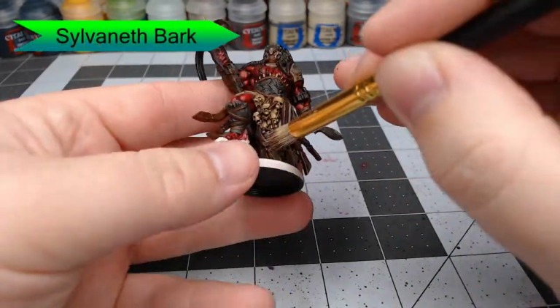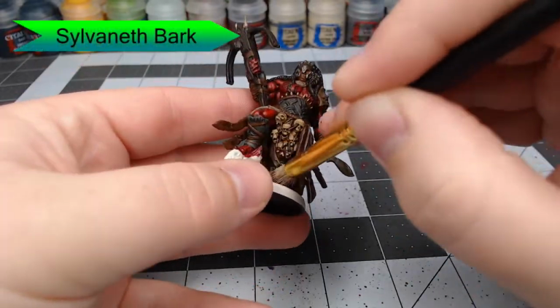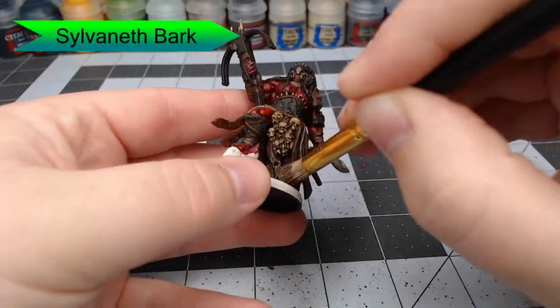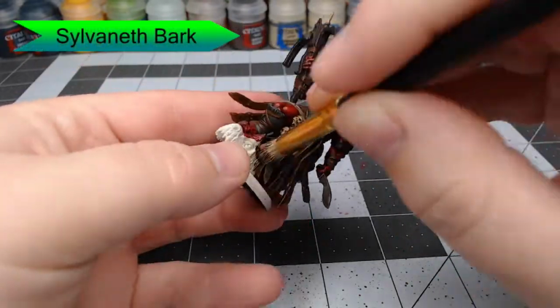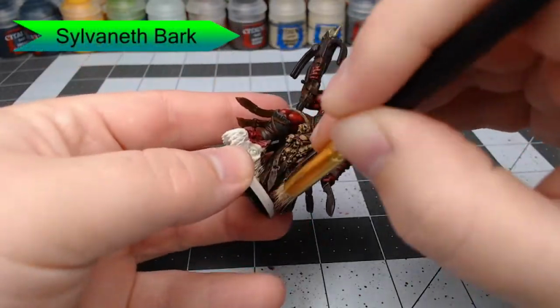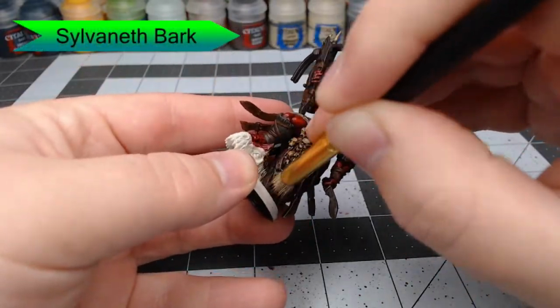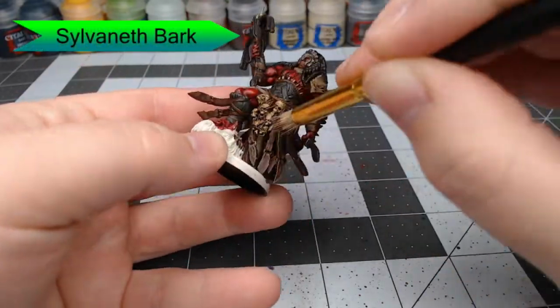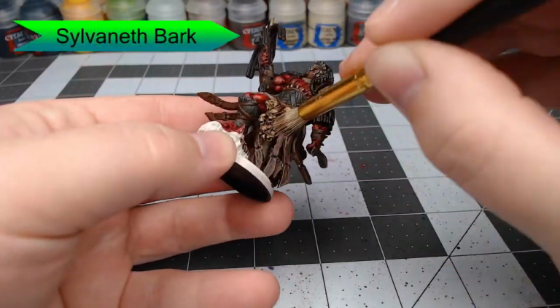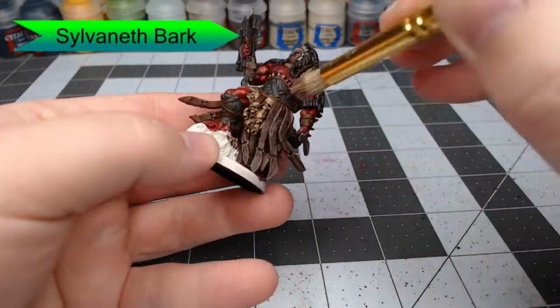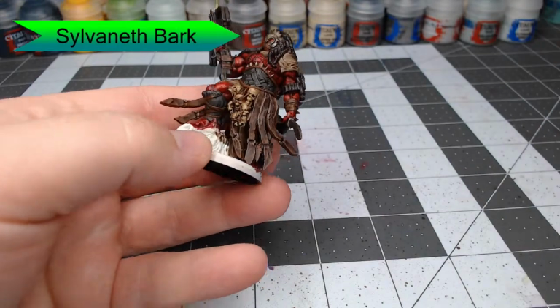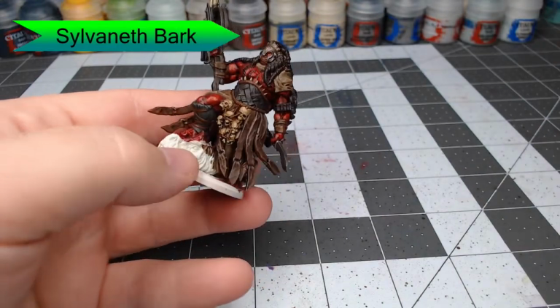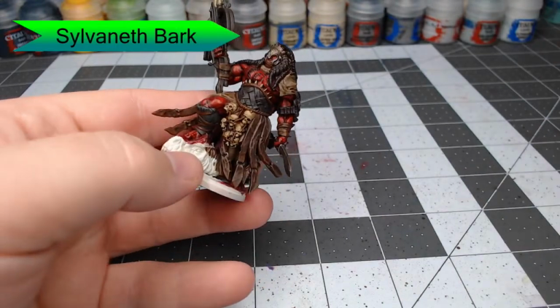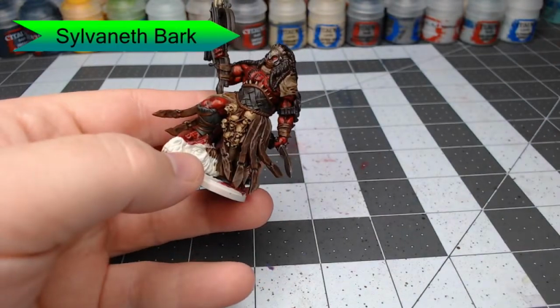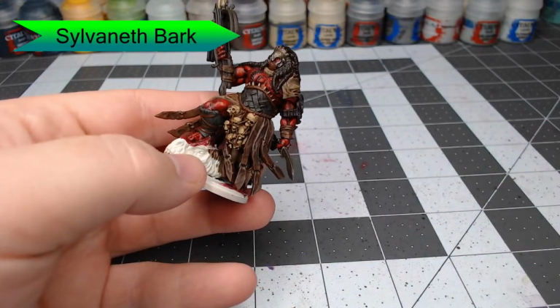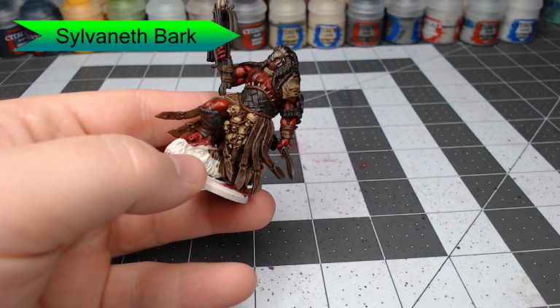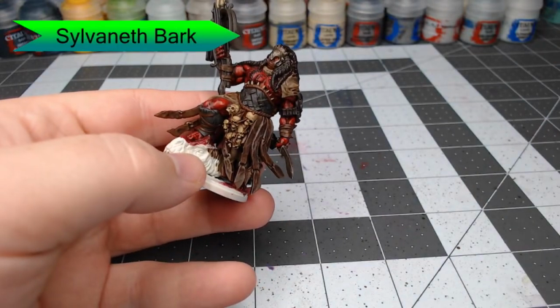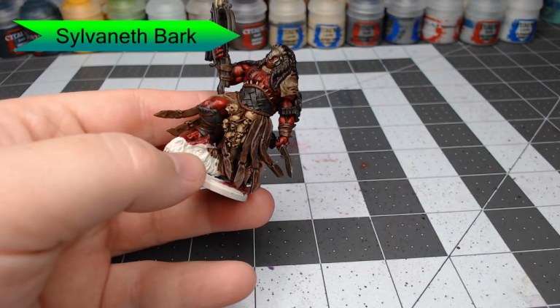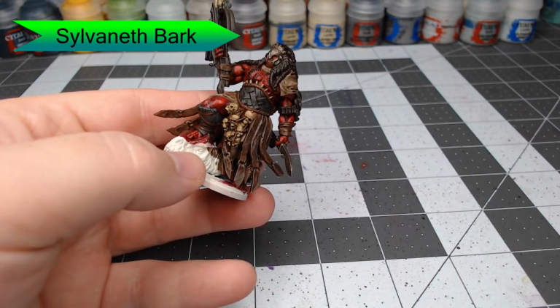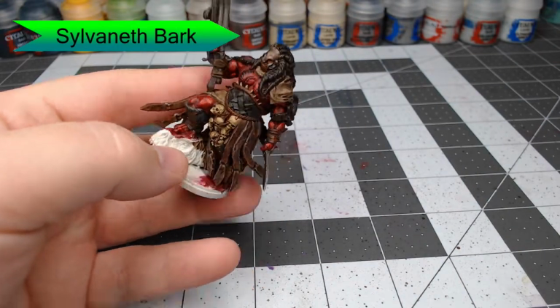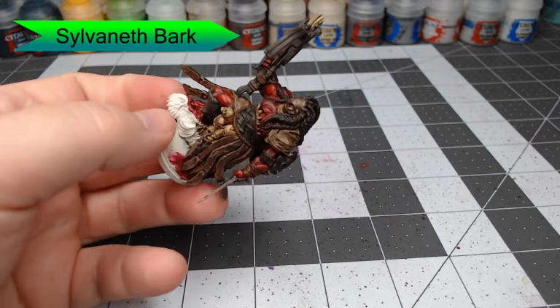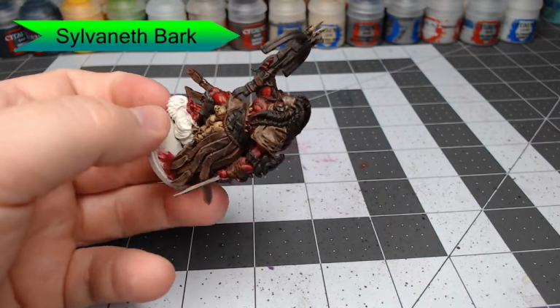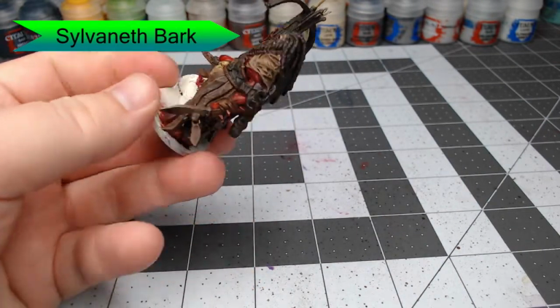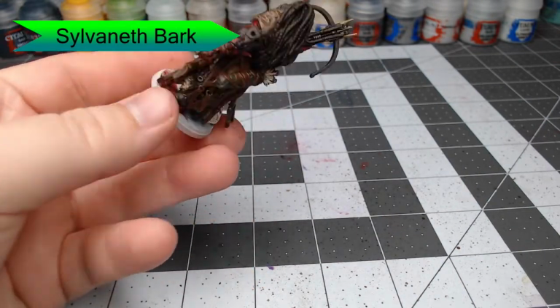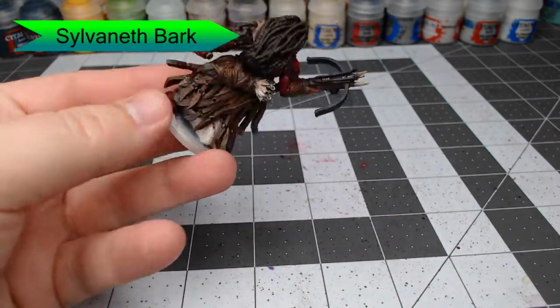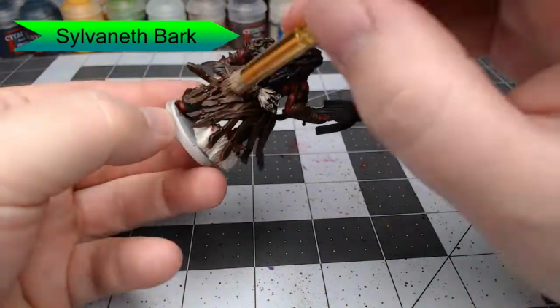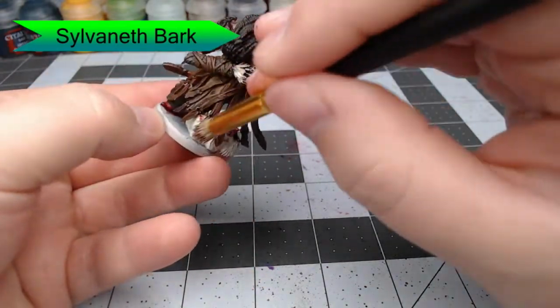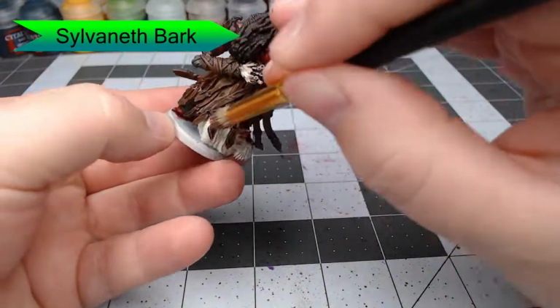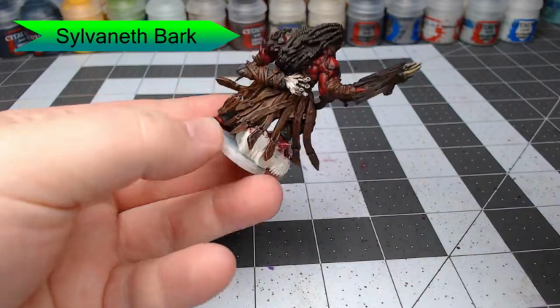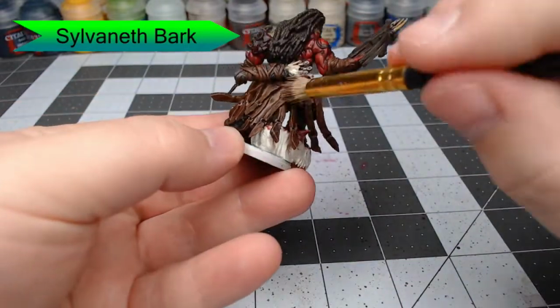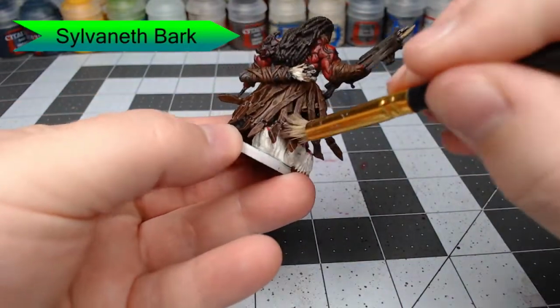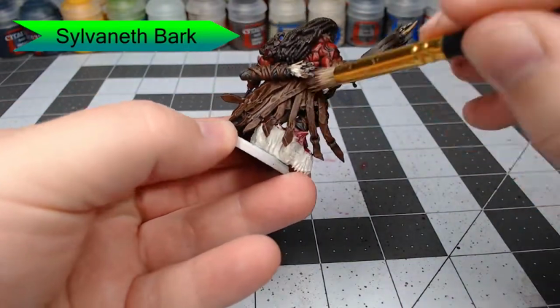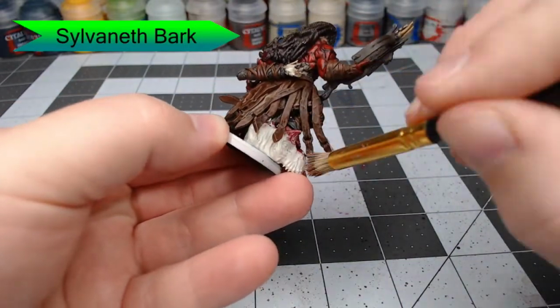Once we've allowed that to dry, we're going to take Sylvaneth Bark and dry brush this over all of the leather parts of the model — that includes the belt and all of the tassets. We're also going to dry brush this on the crossbow and on the dreadlocks of the model.